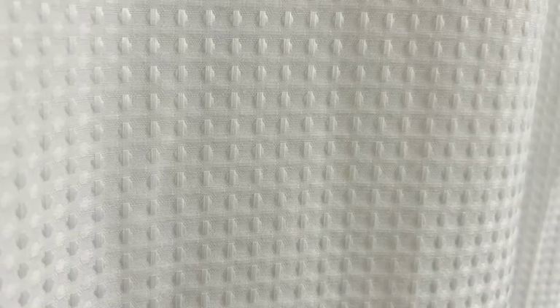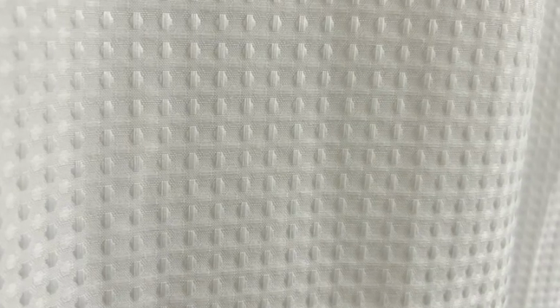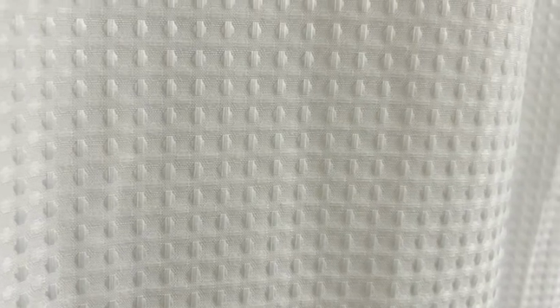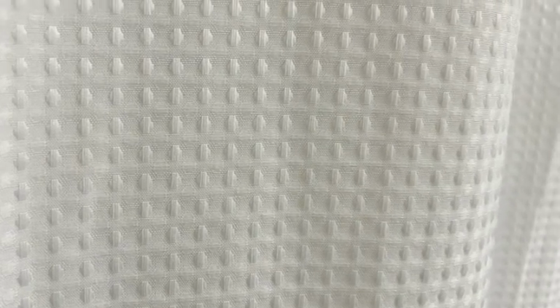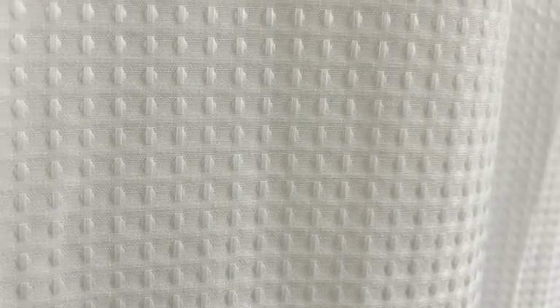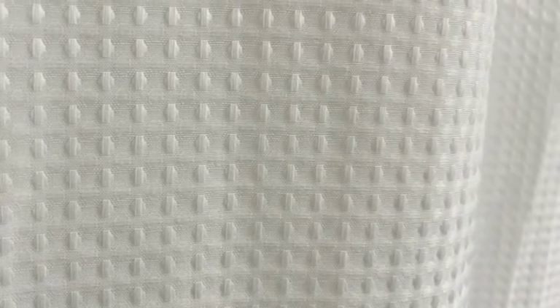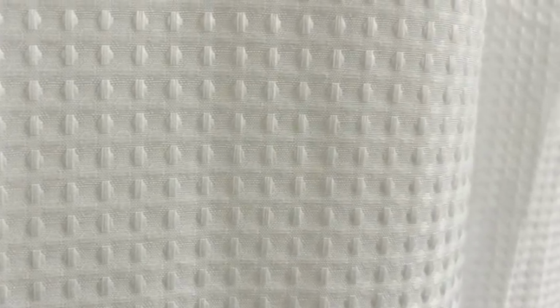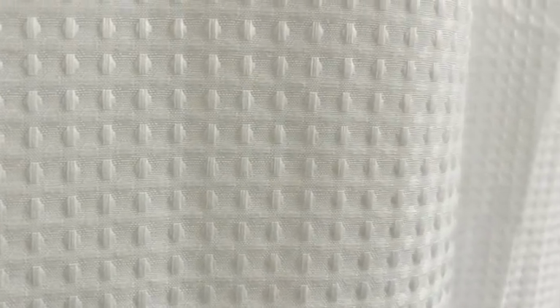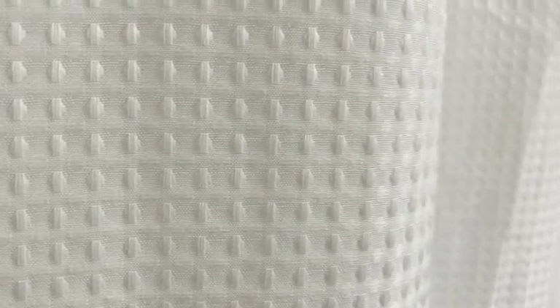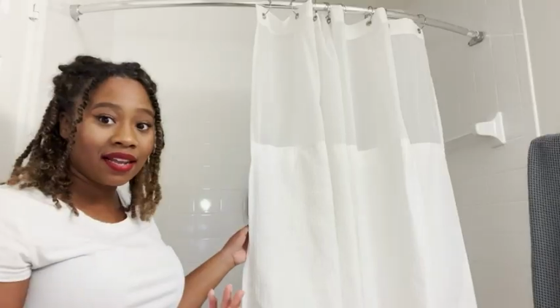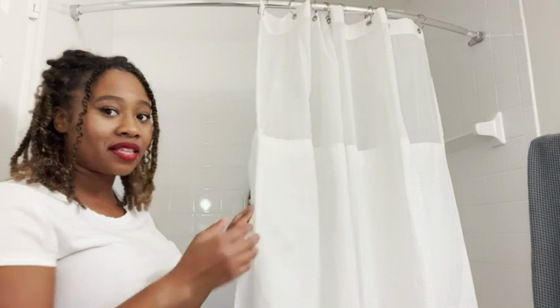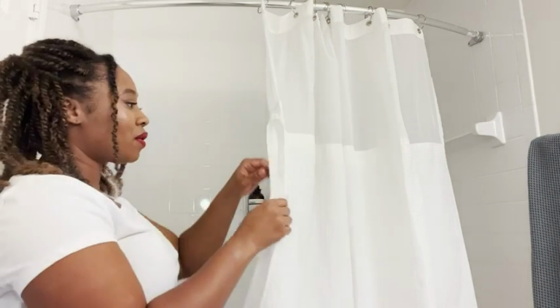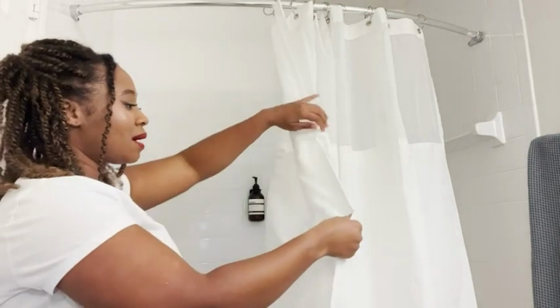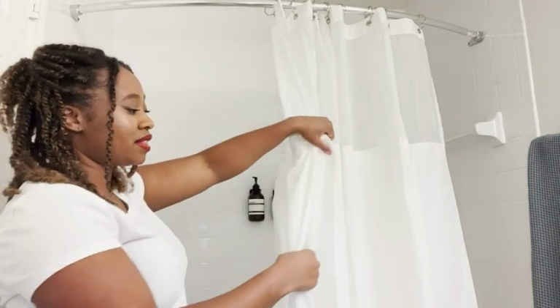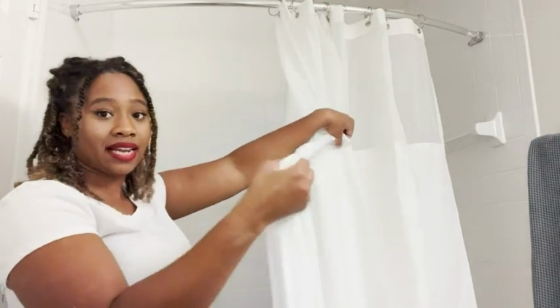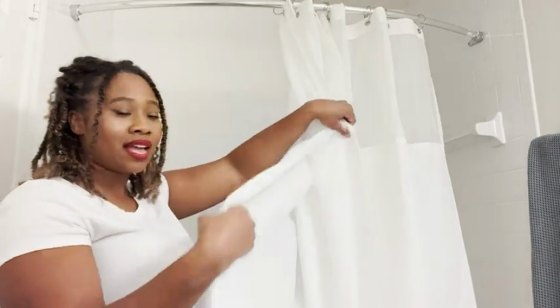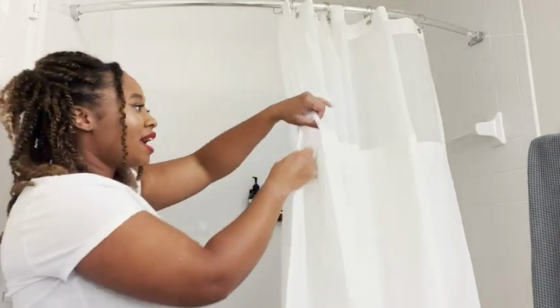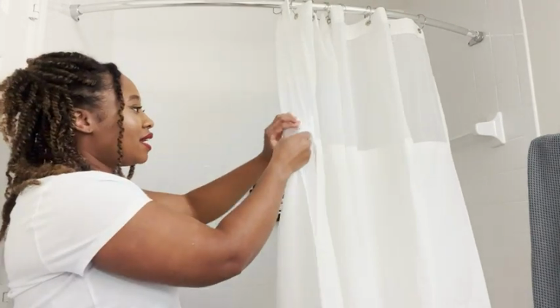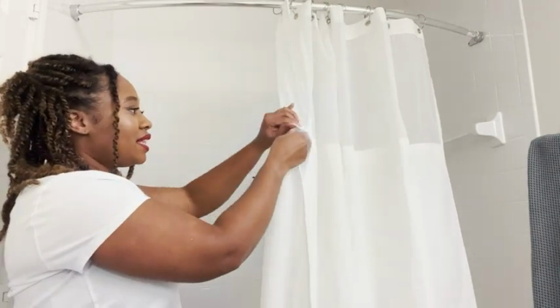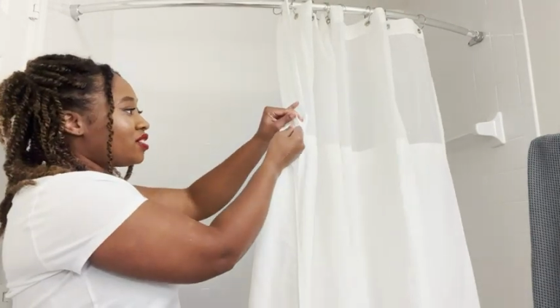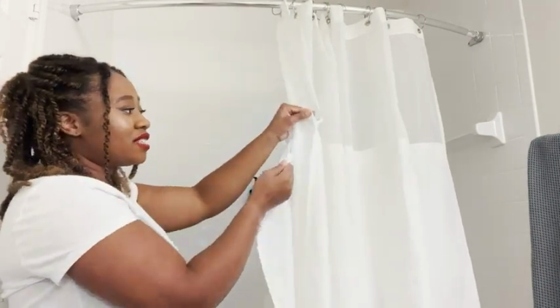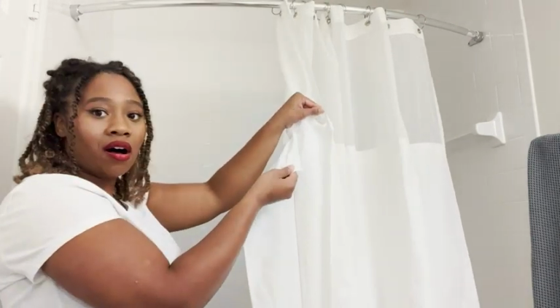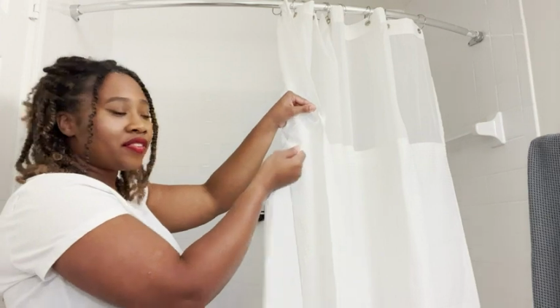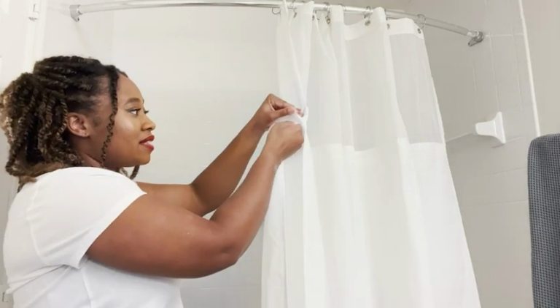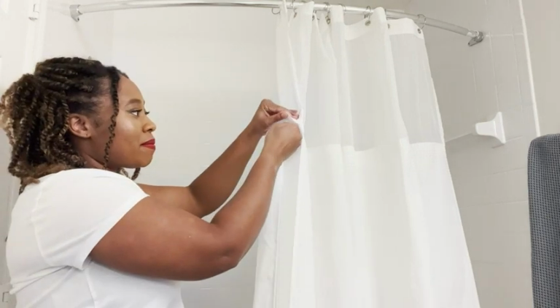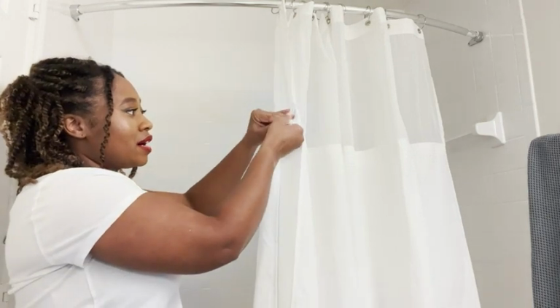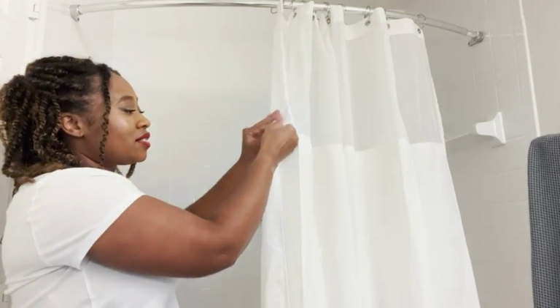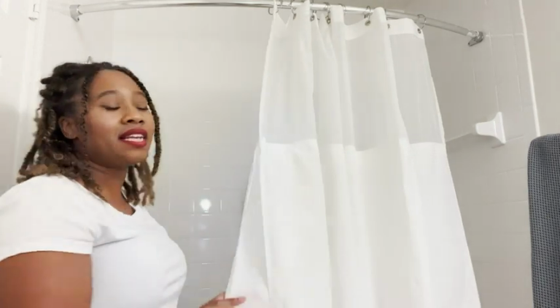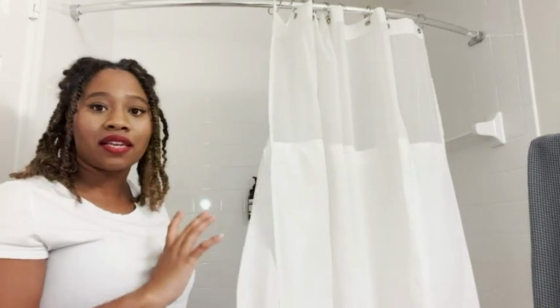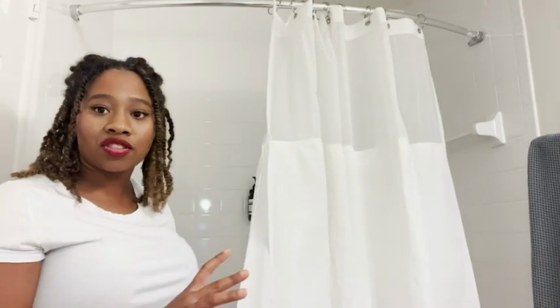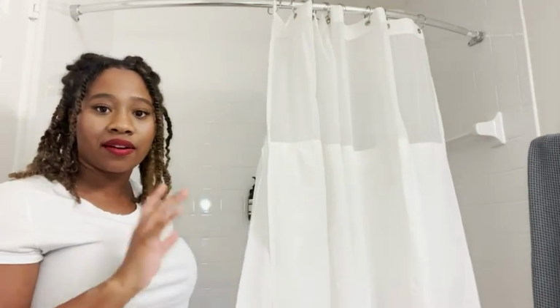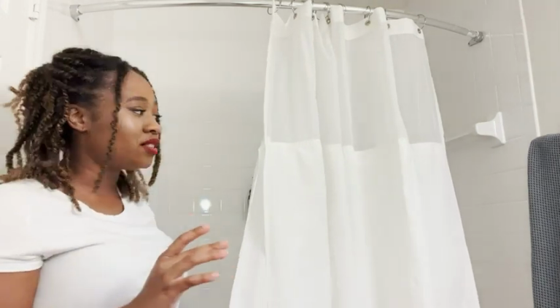It looks luxurious to me and I think it's really good high quality. I love that this shower curtain comes with a lining that I can just snap off and snap back on, so I can easily wash it whenever I need to.